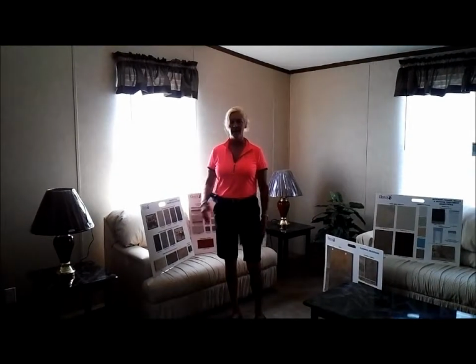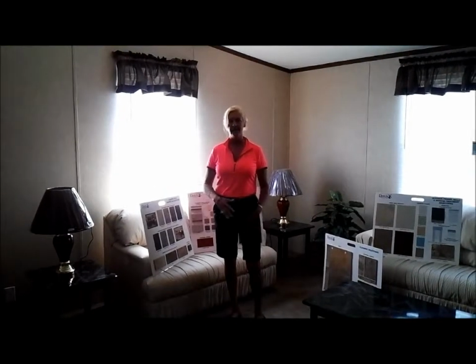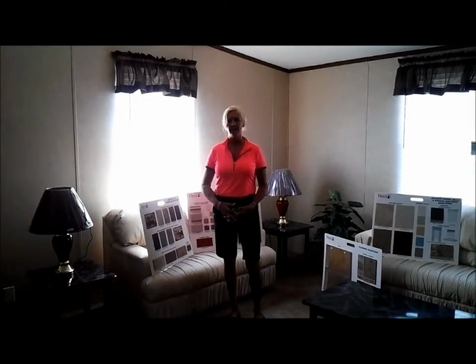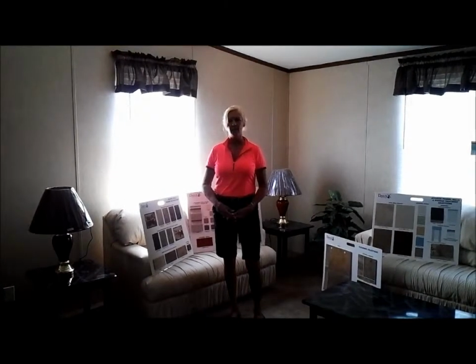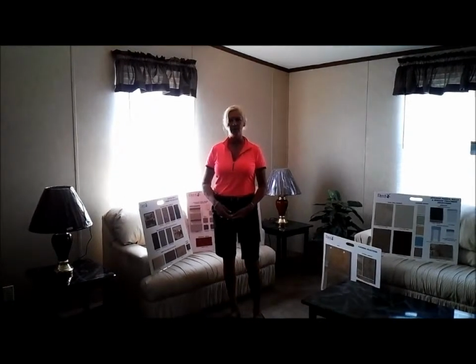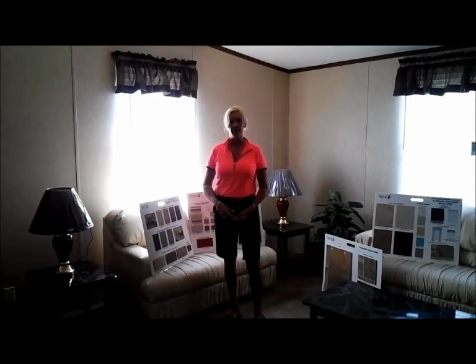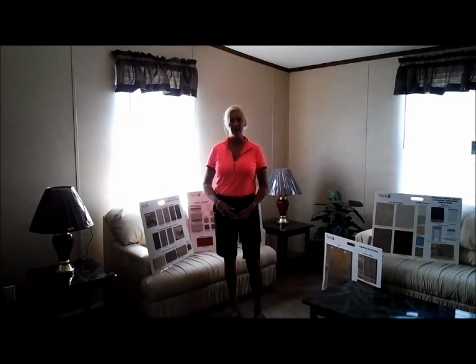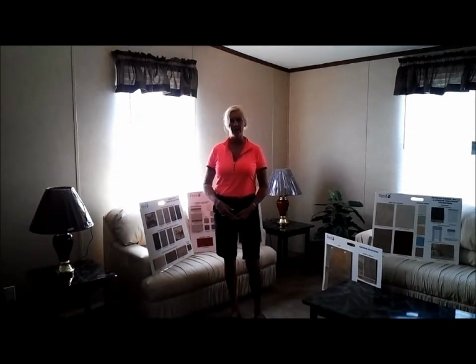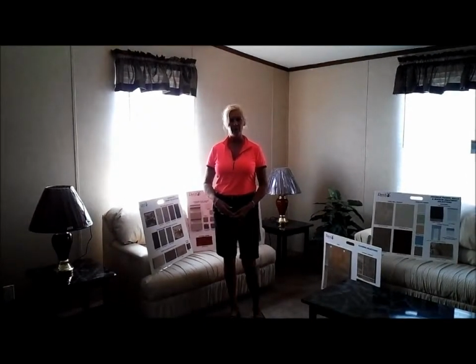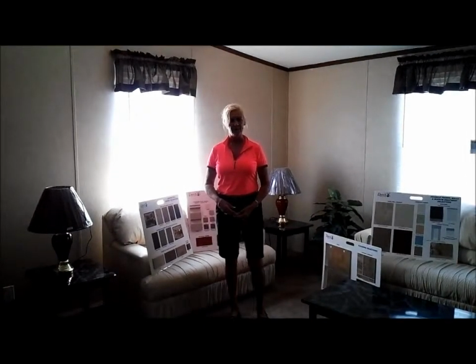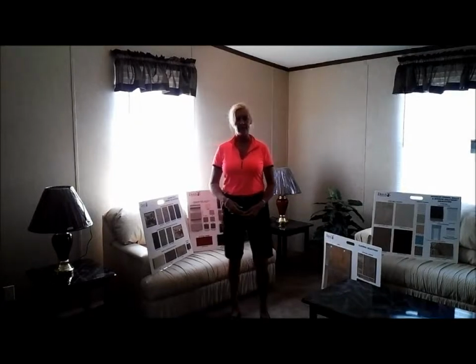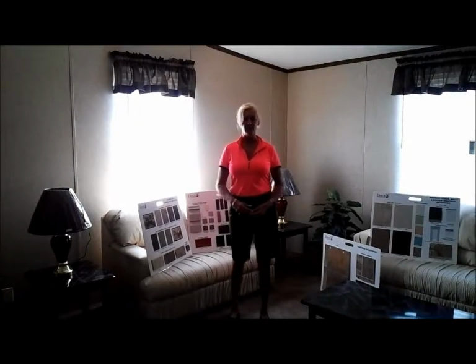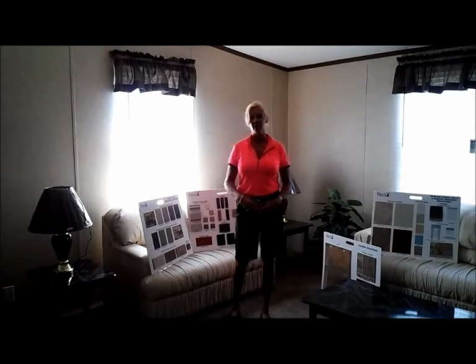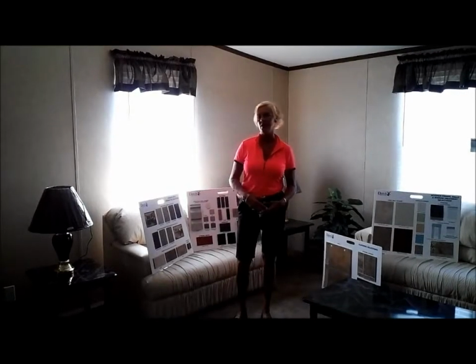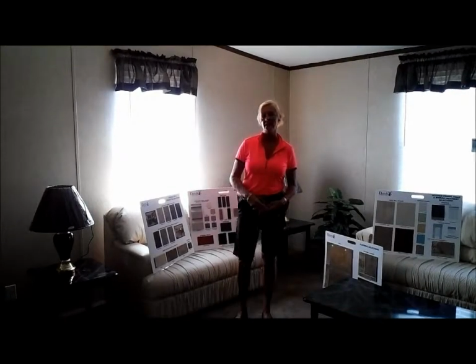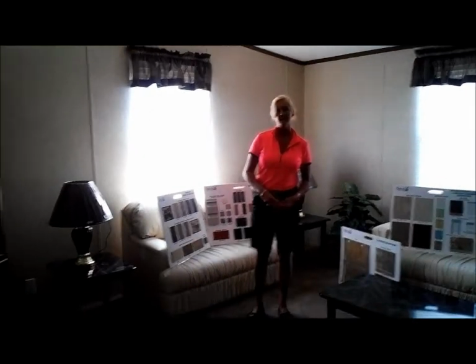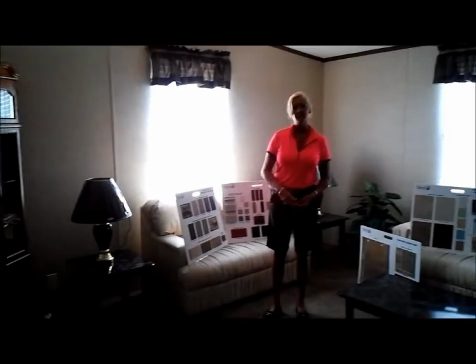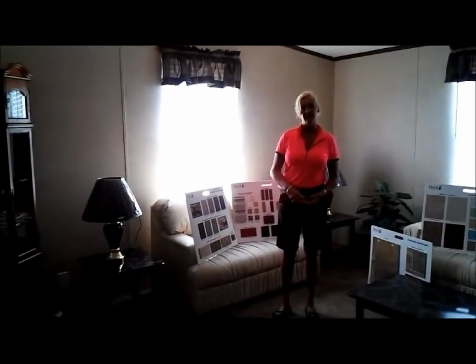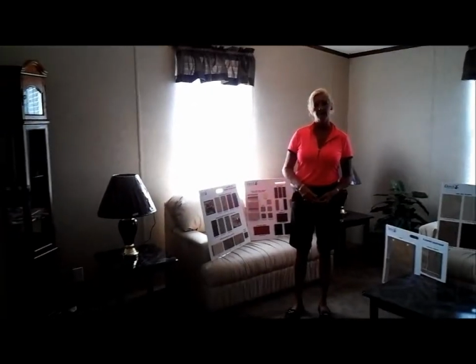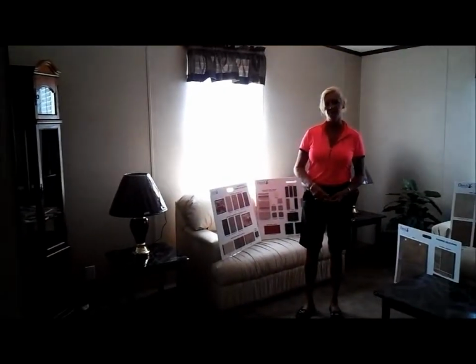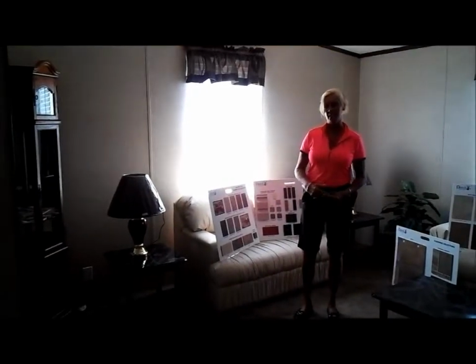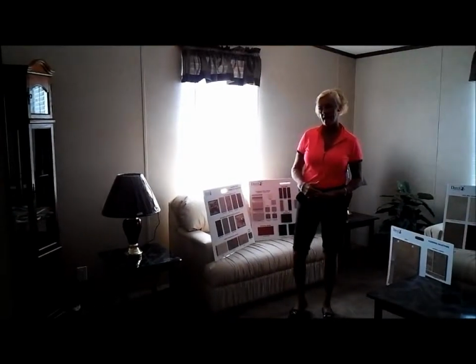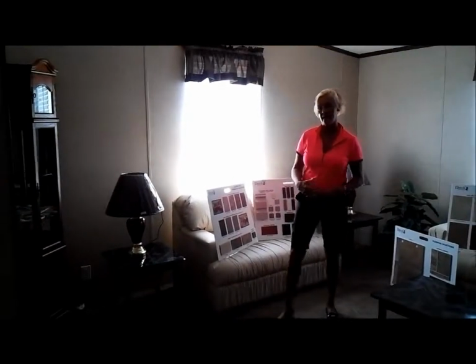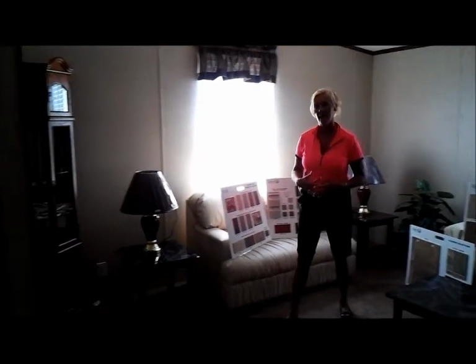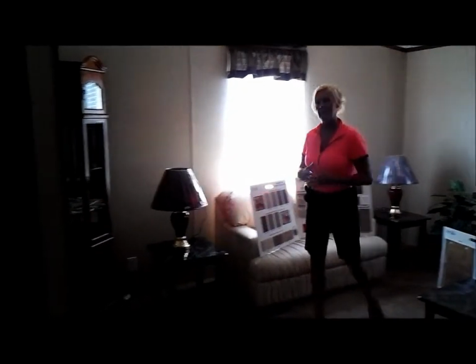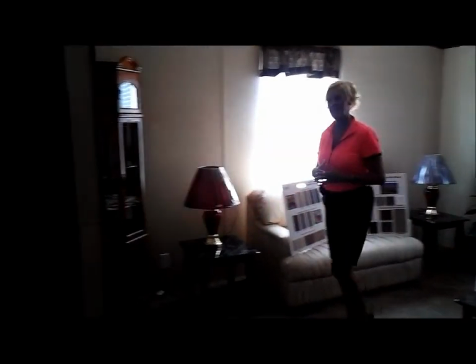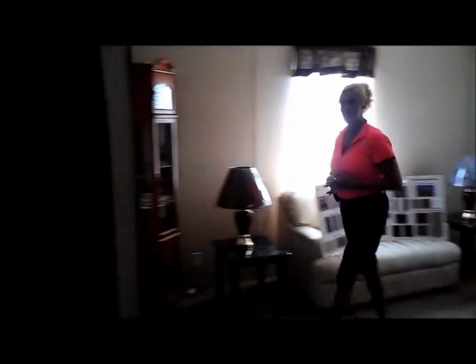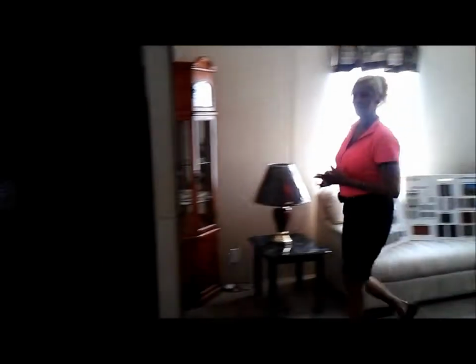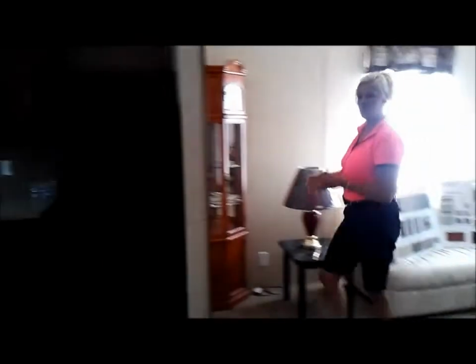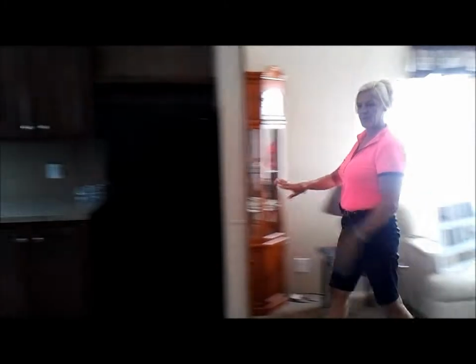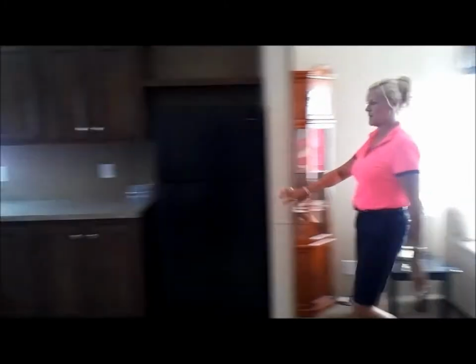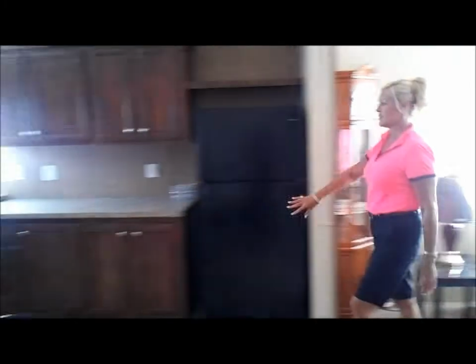It's a three-bedroom, two-bath, around 1,400 square feet. You can get it for $229,000. Here's the beautiful kitchen.